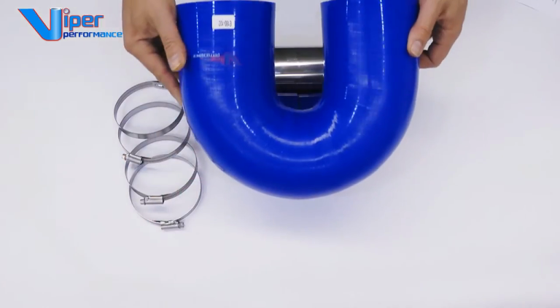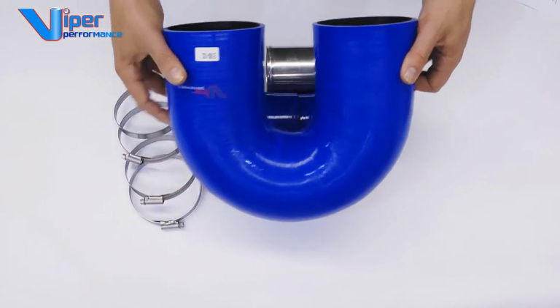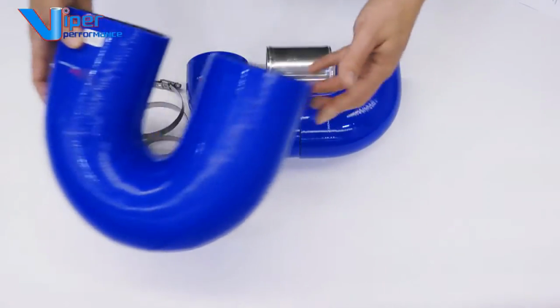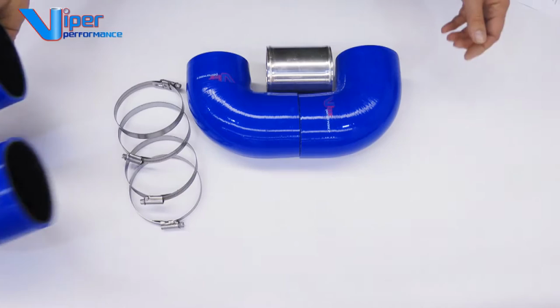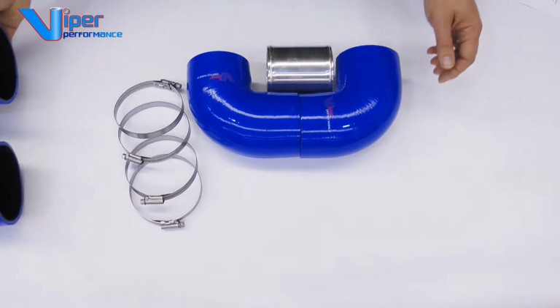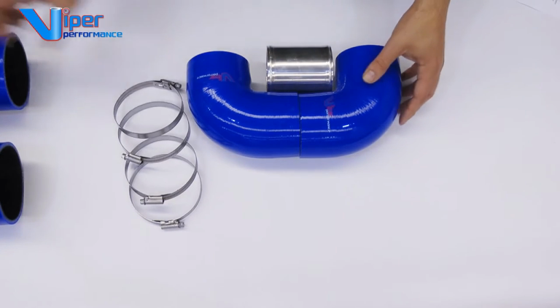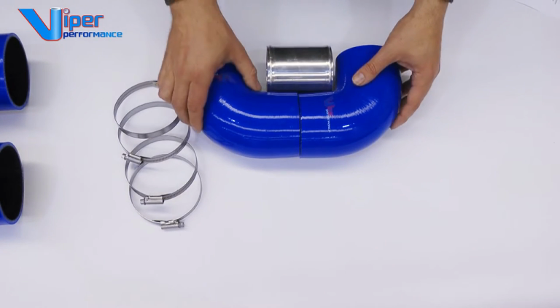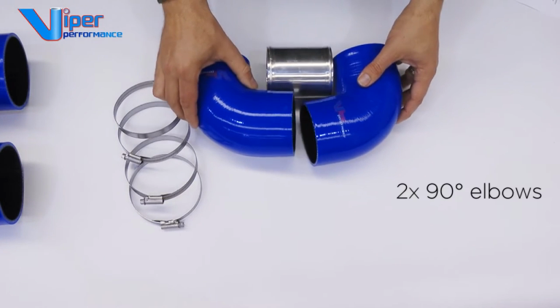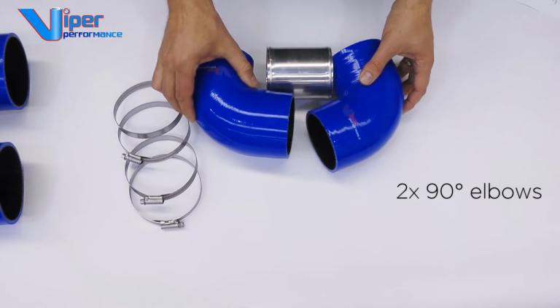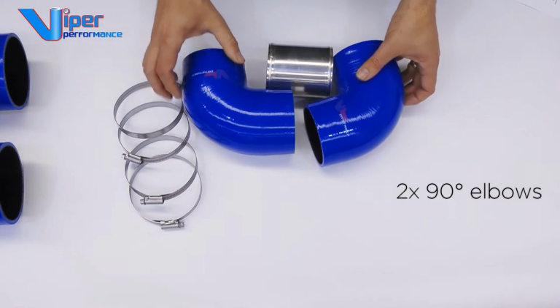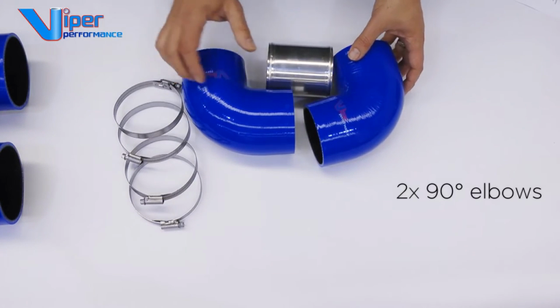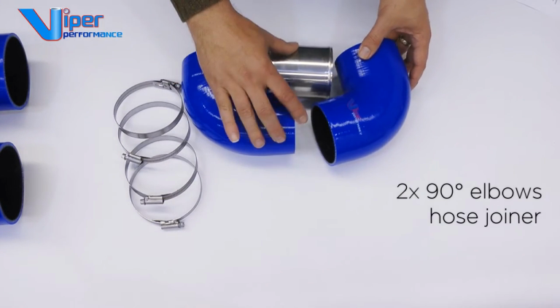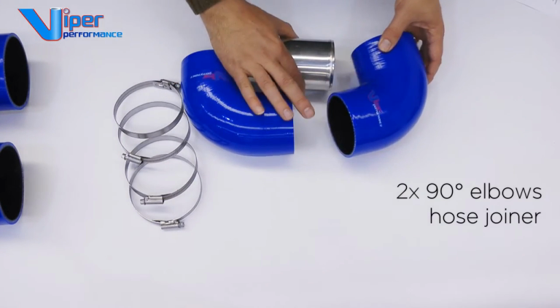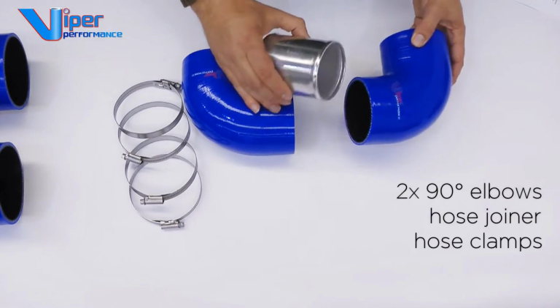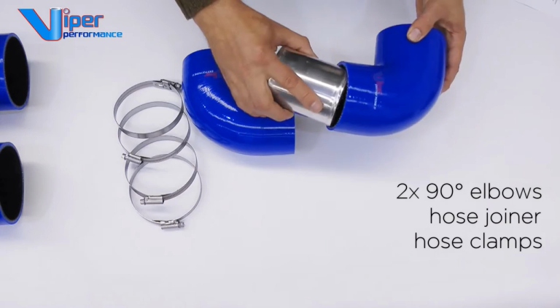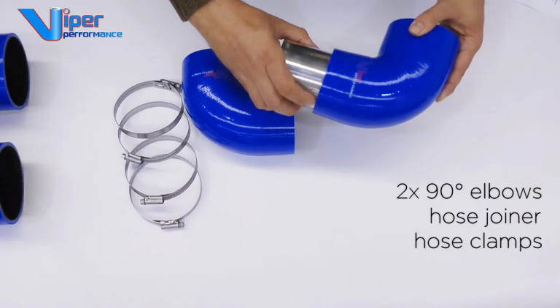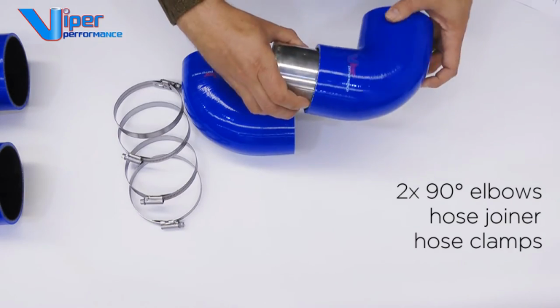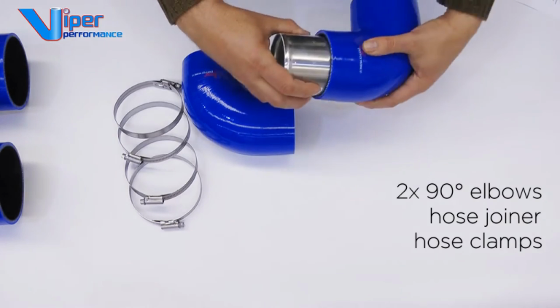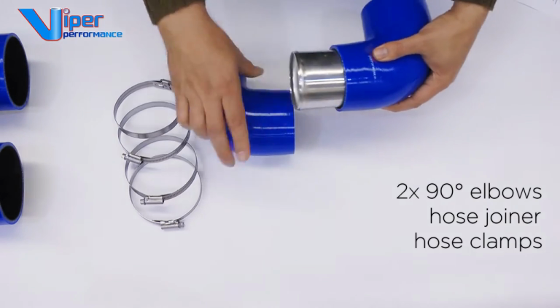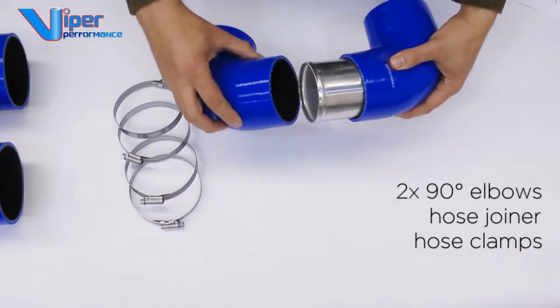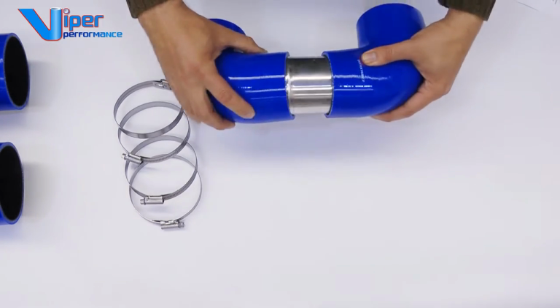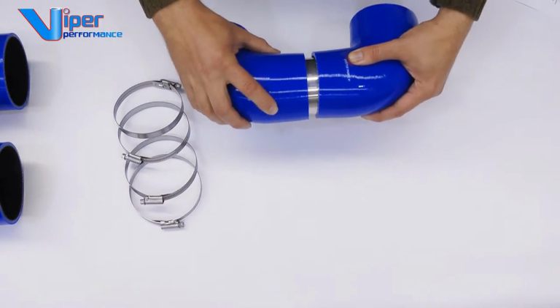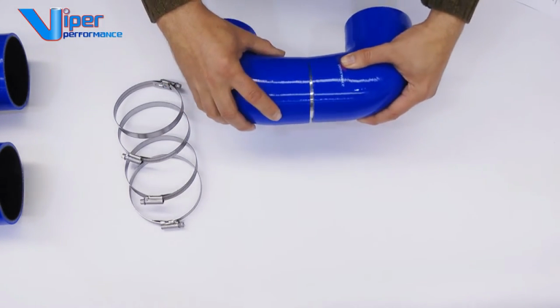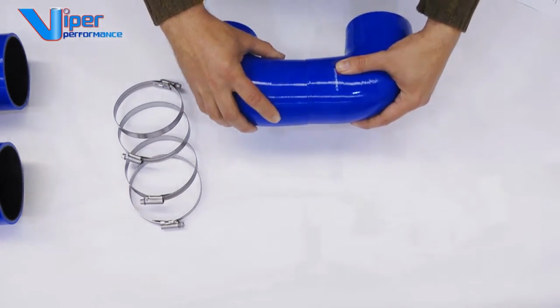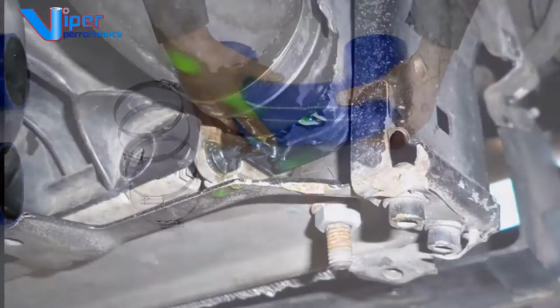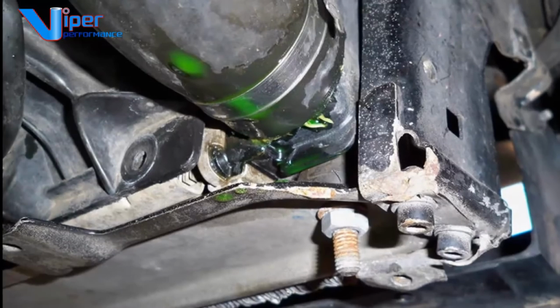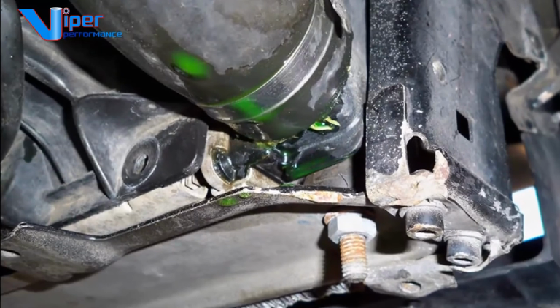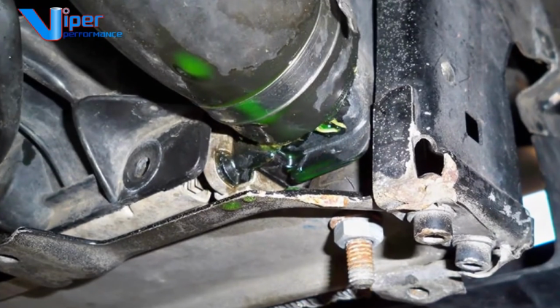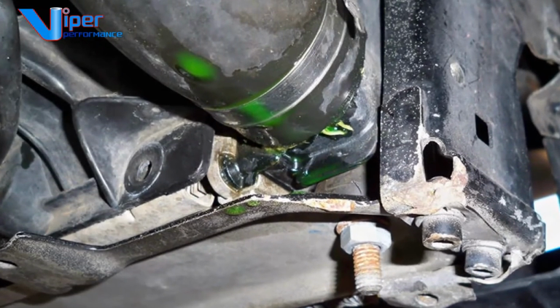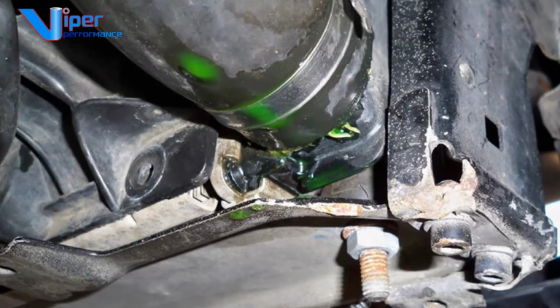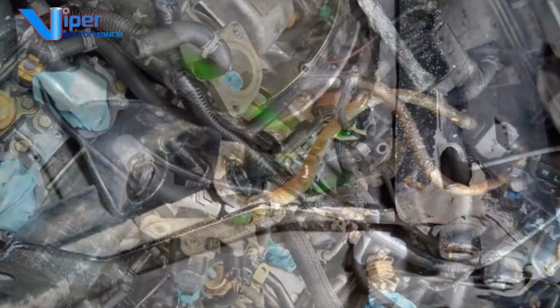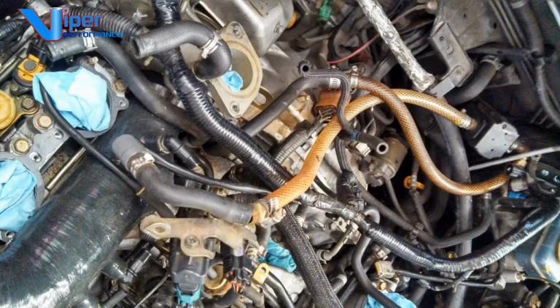U-bends offer a great solution where normally you may otherwise have to use two 90 degree elbows and join them together, saving you time and money by not having to buy them individually. Also you will be using less clamps and having less chance of a leak developing in your system by having too many joins.